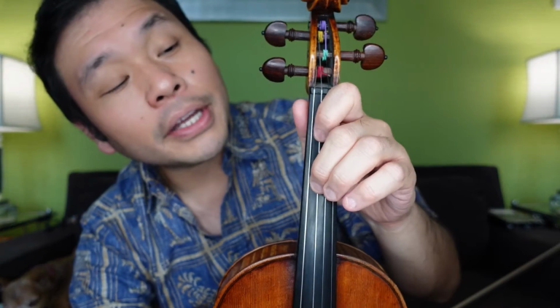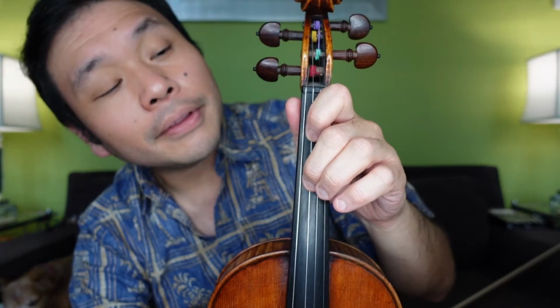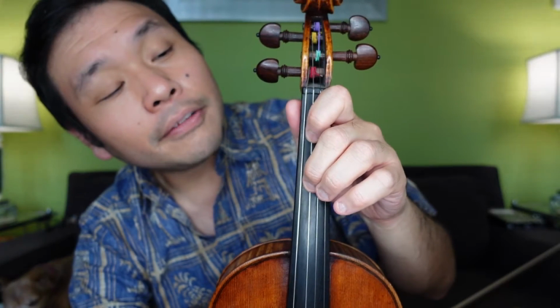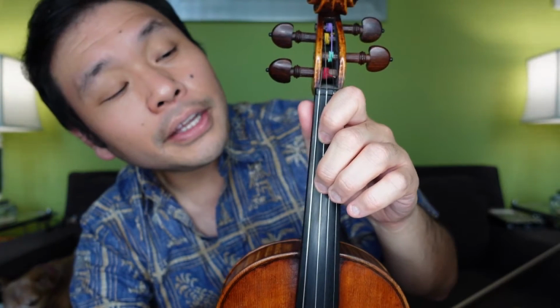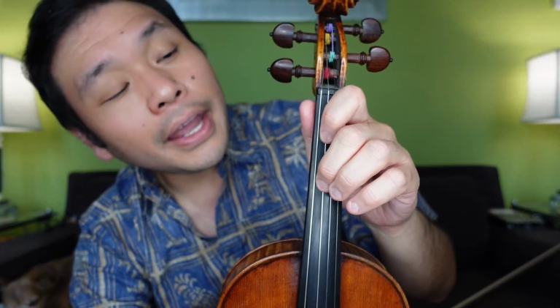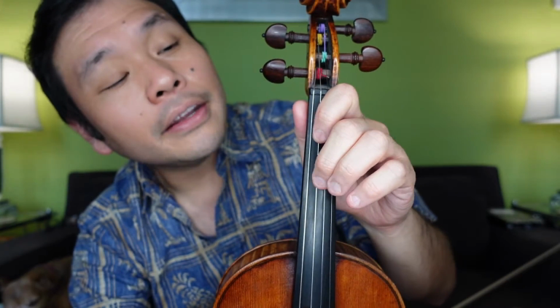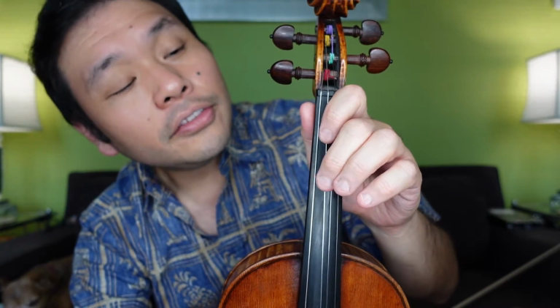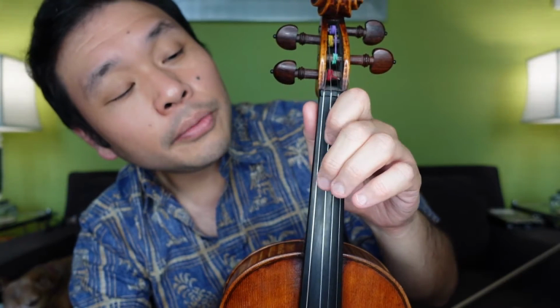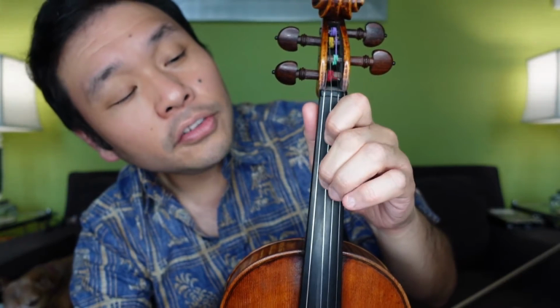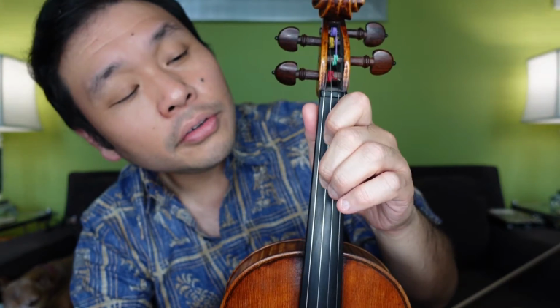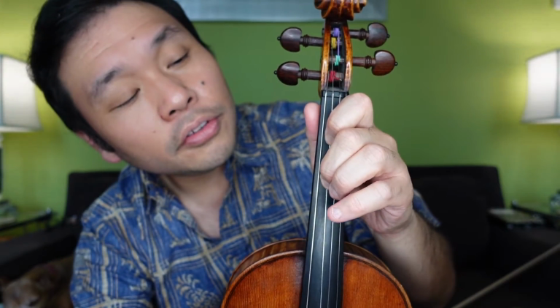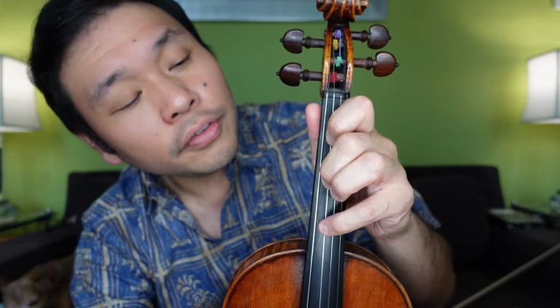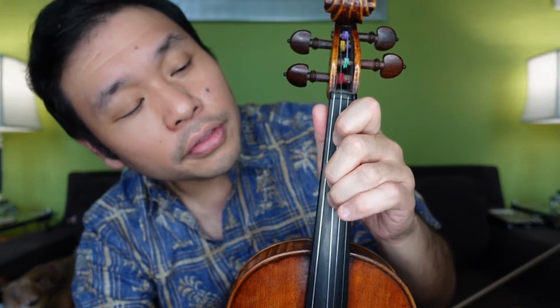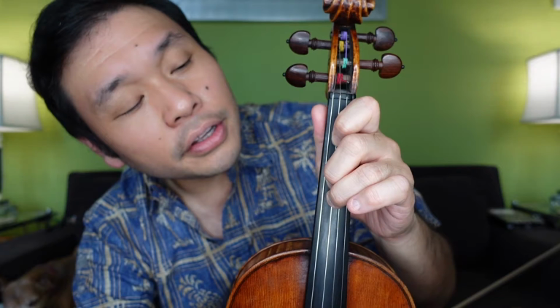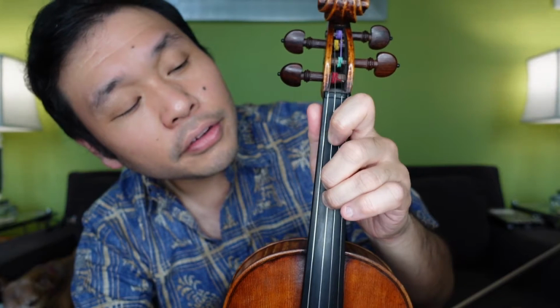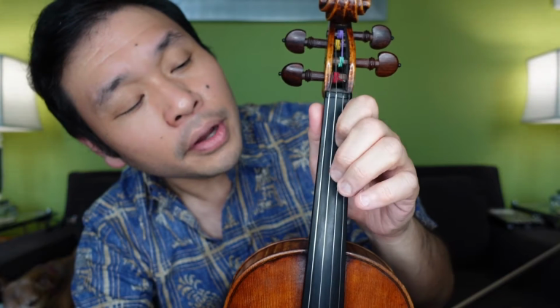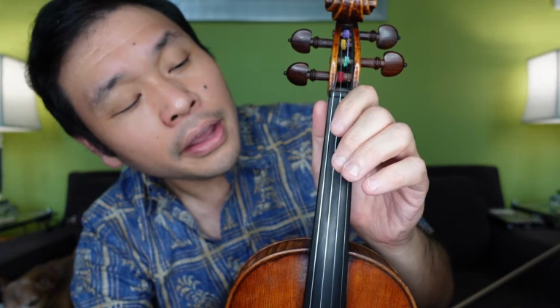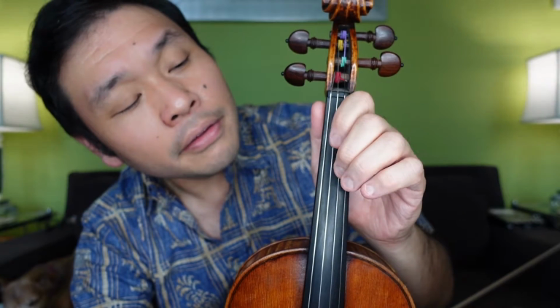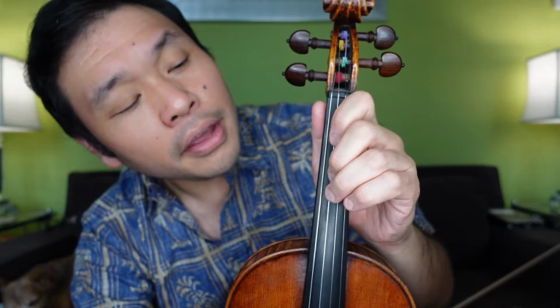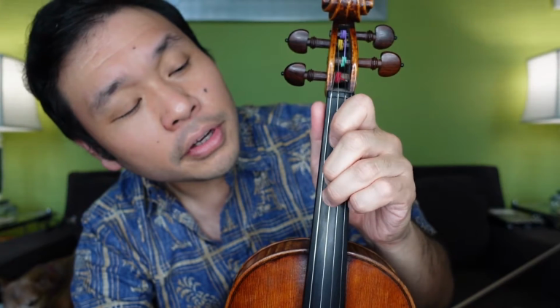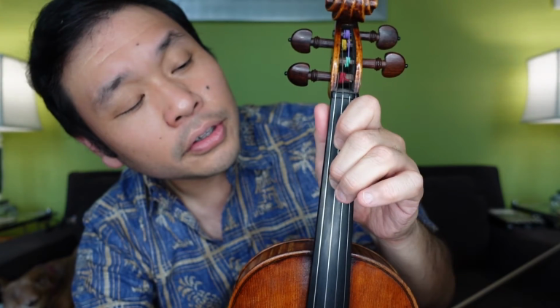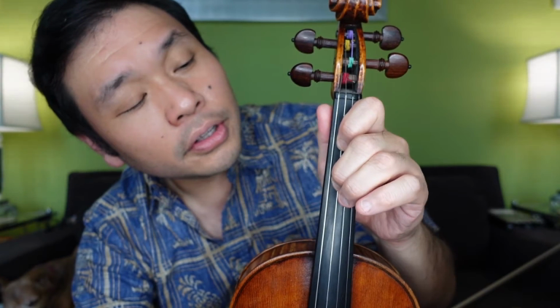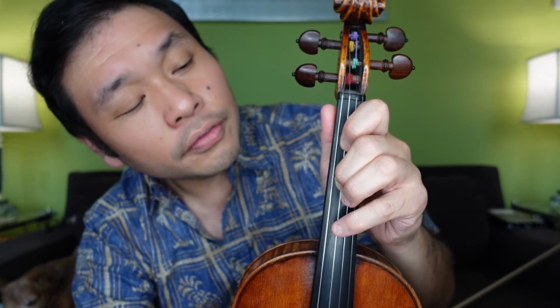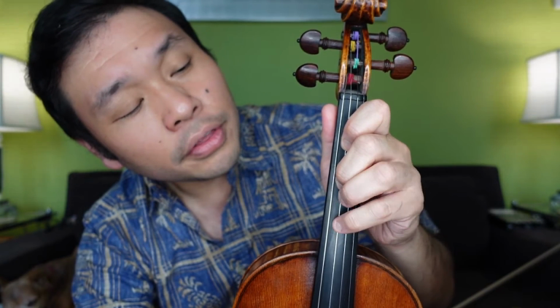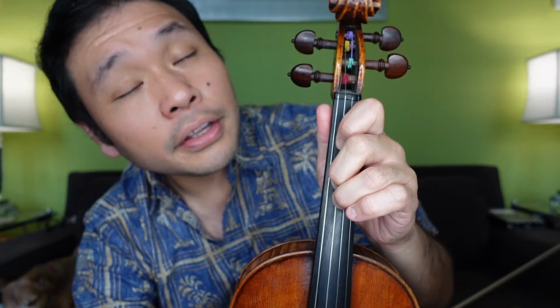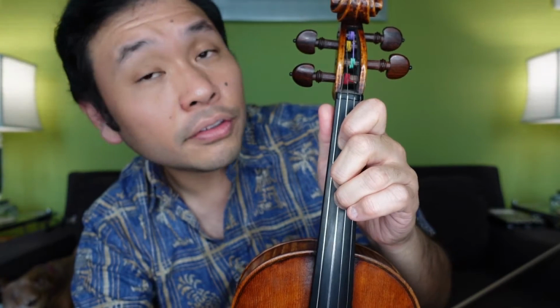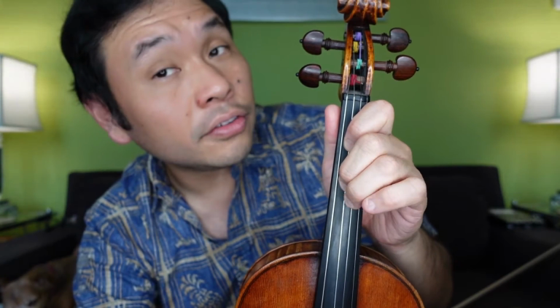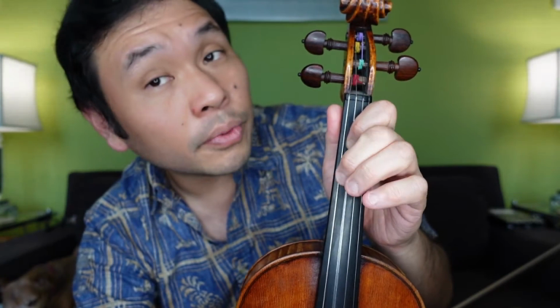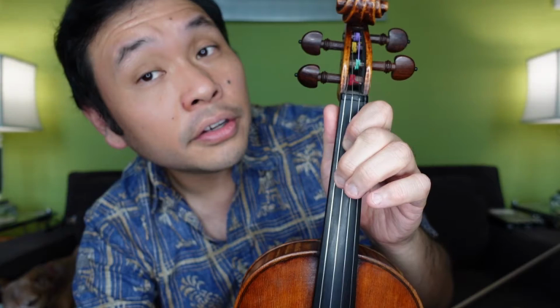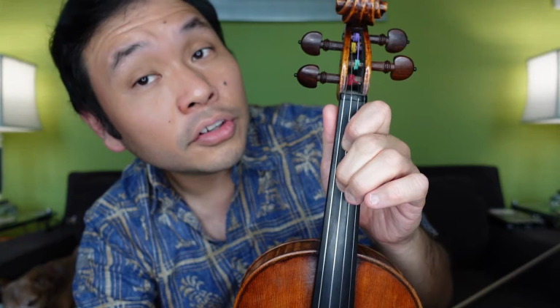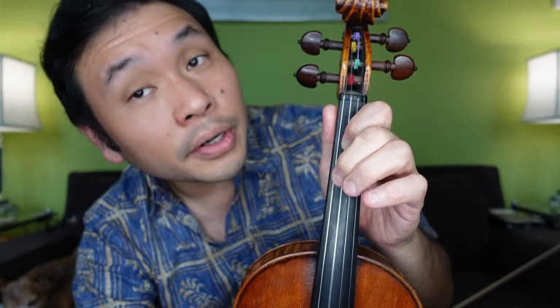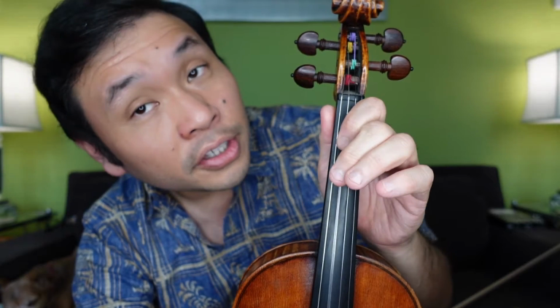Plucking. Ready, and — D, 1, 2, 2, 4, 3, 3, 1, A, A, 3, 2, 2, 4, 3, 3, 2, 1, 2, 1, D.